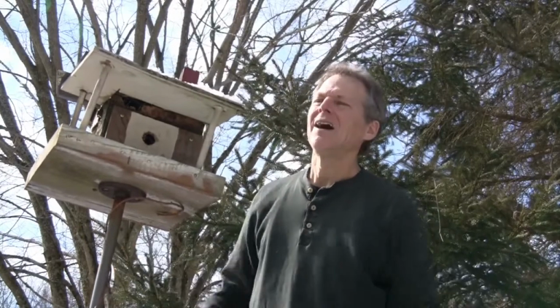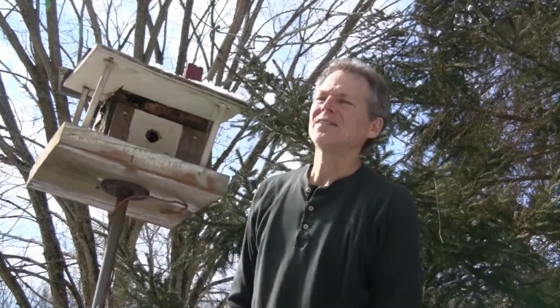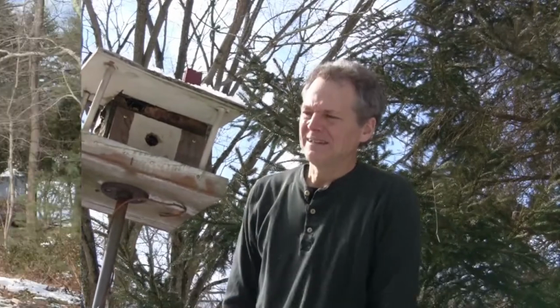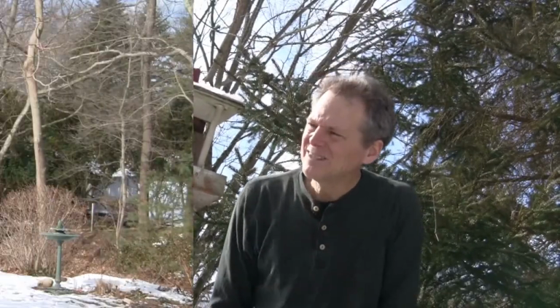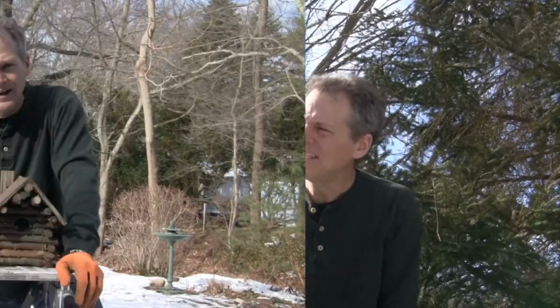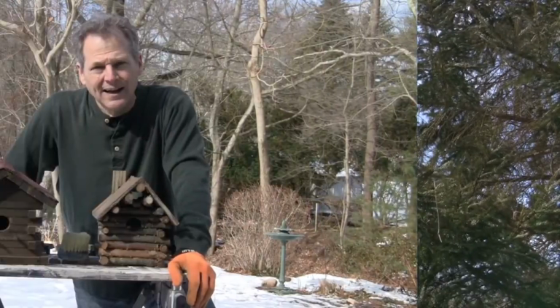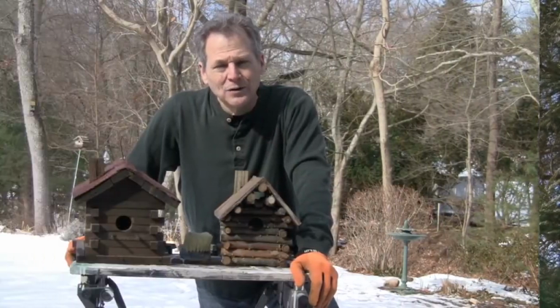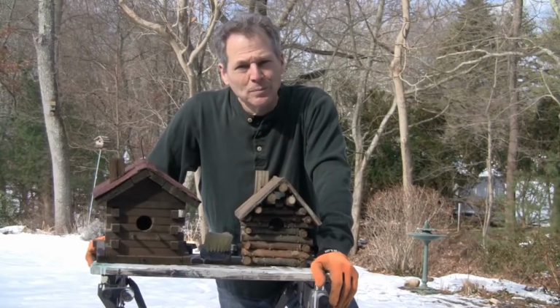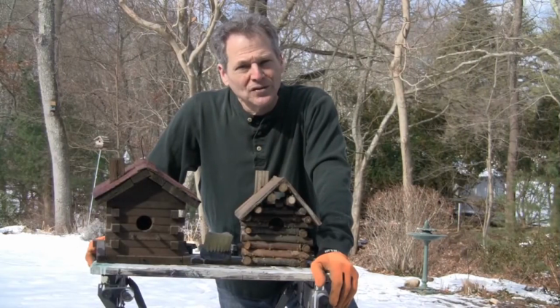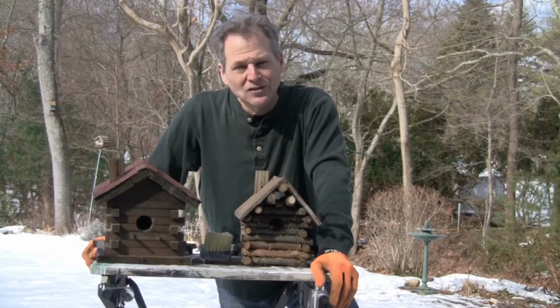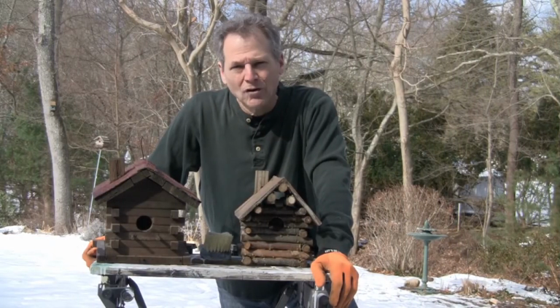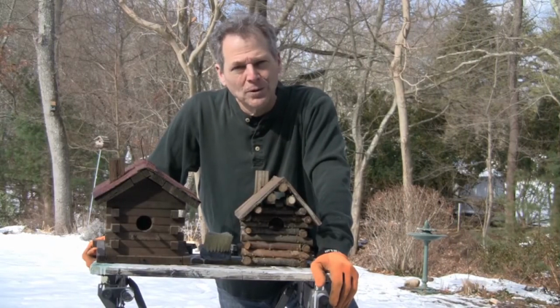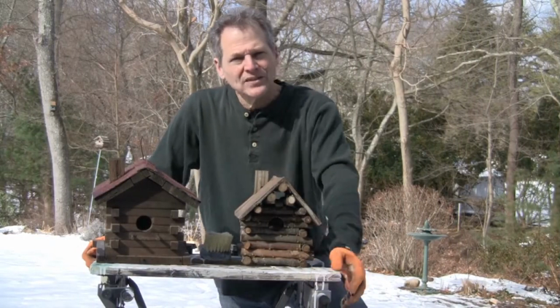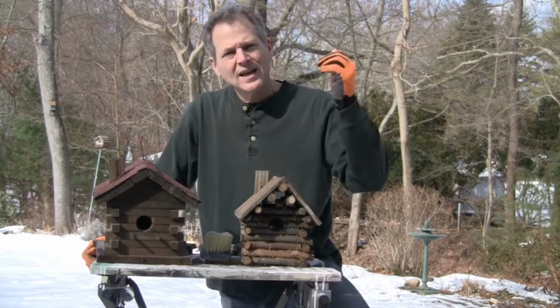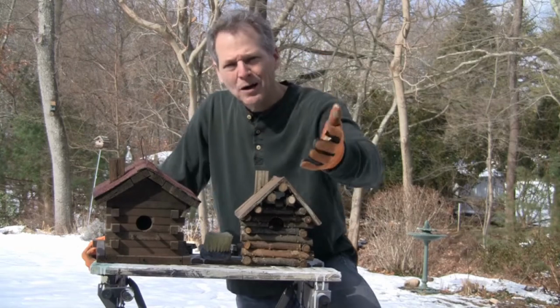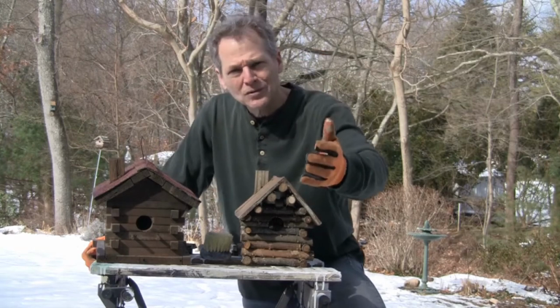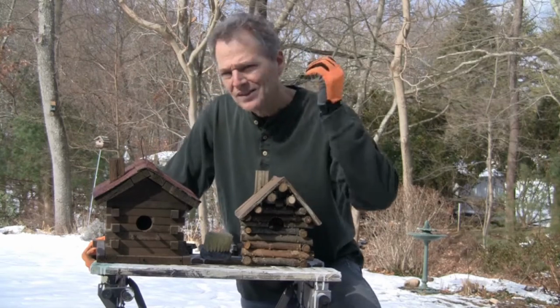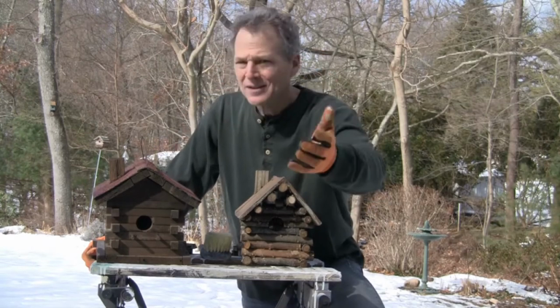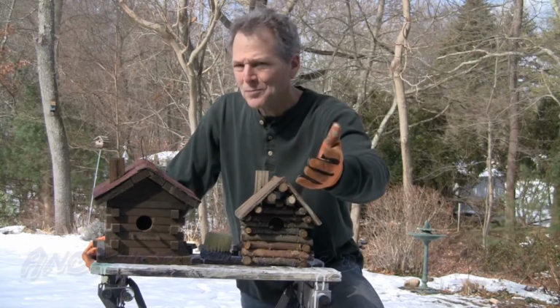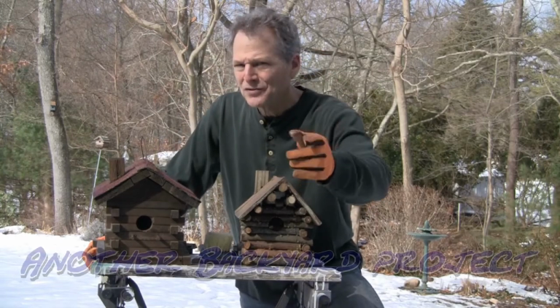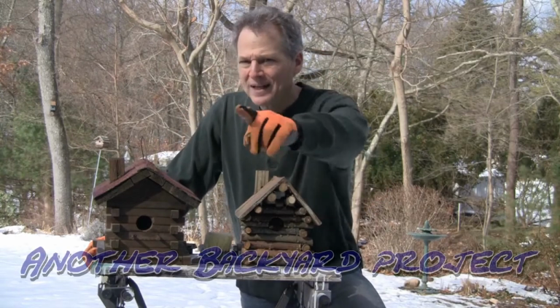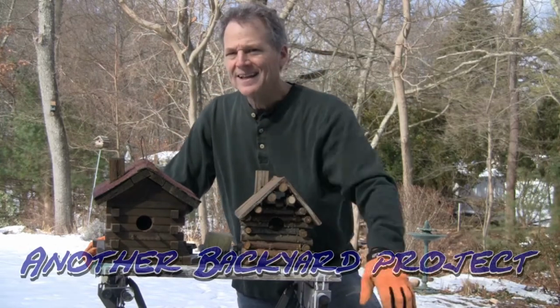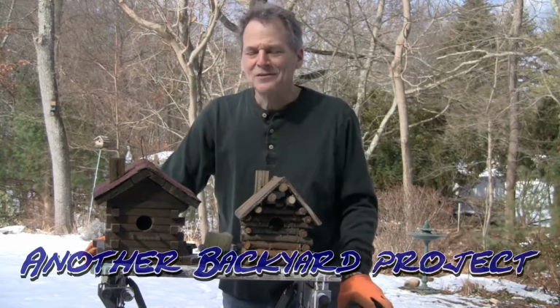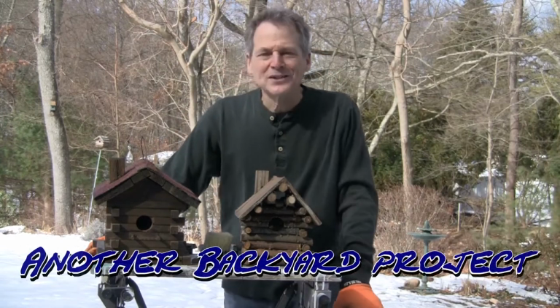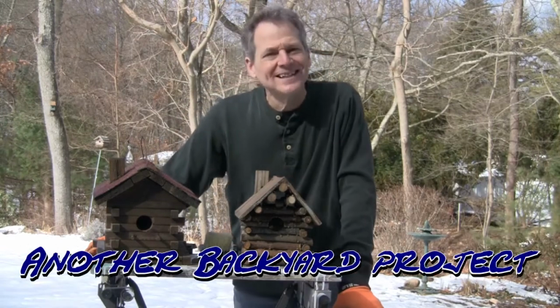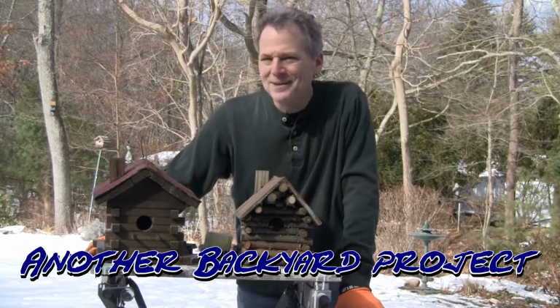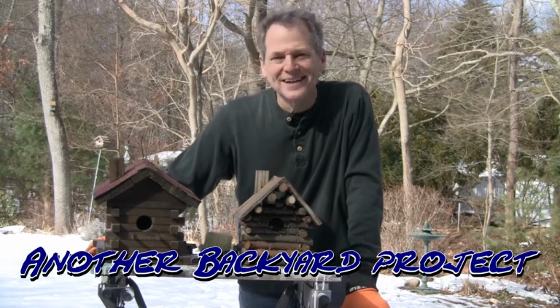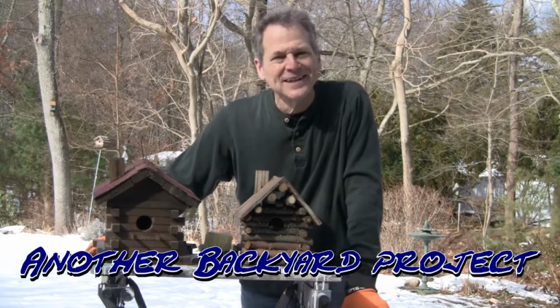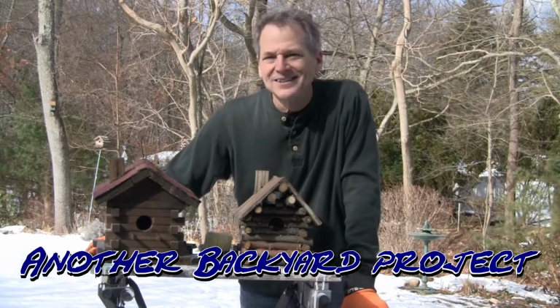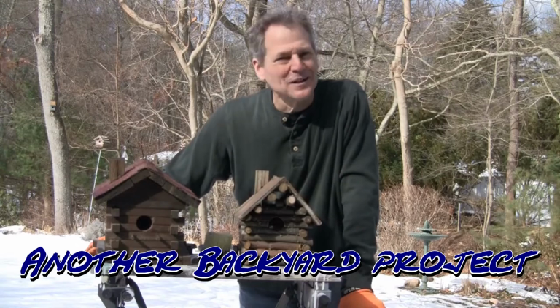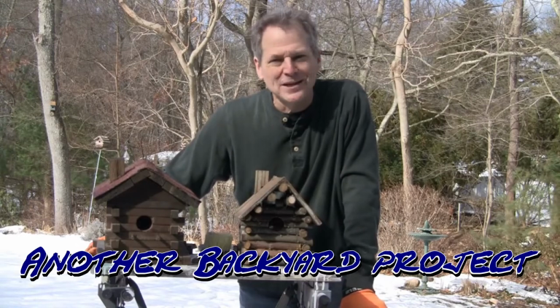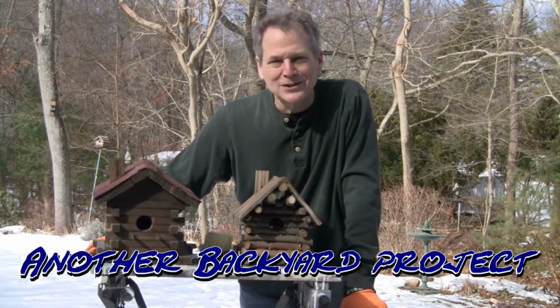All set, it's done. I know it's for the birds, so for all you bird brains, hope you enjoyed this and hope you learned something. Thanks for watching. I'm Ken Deininger — just another backyard project.